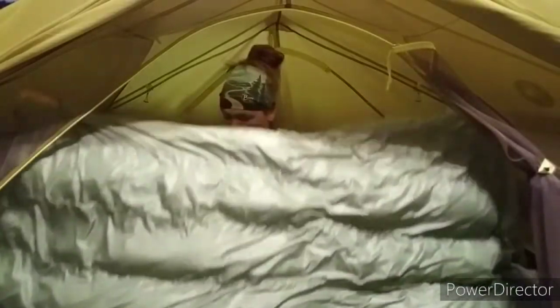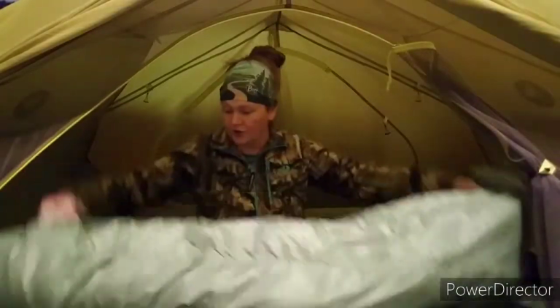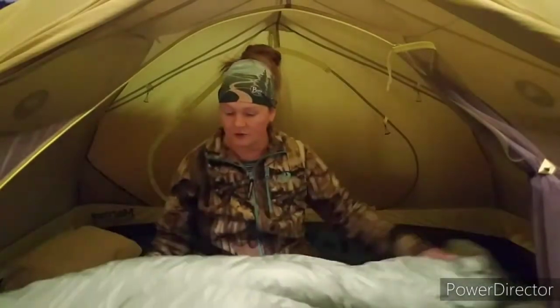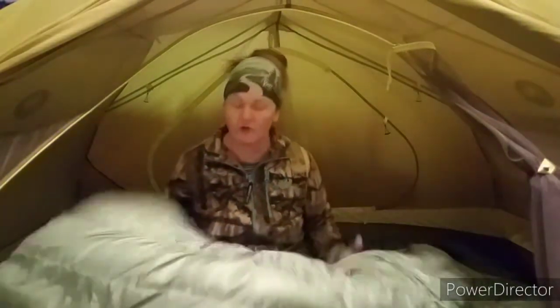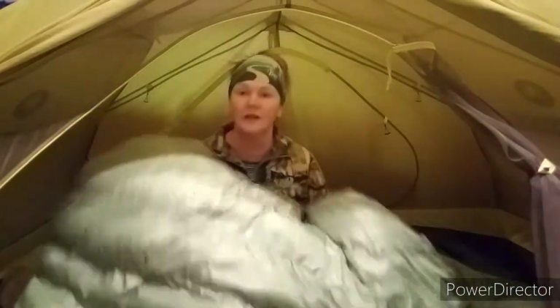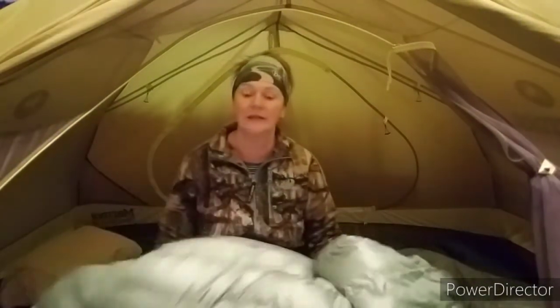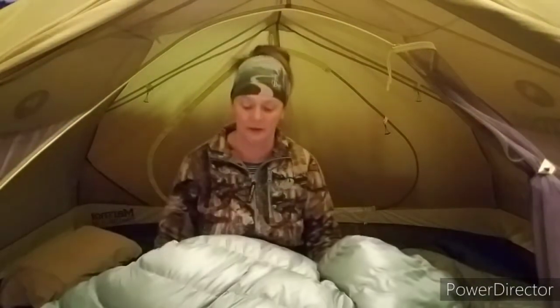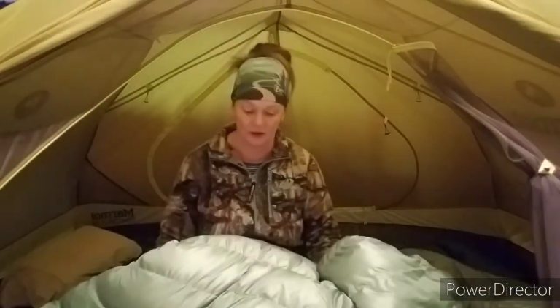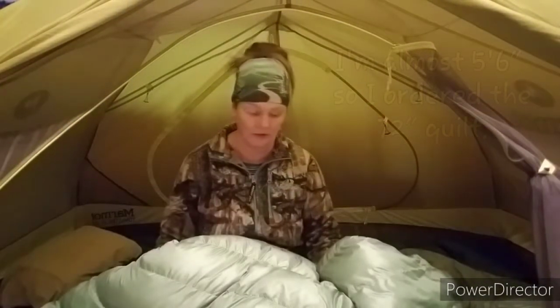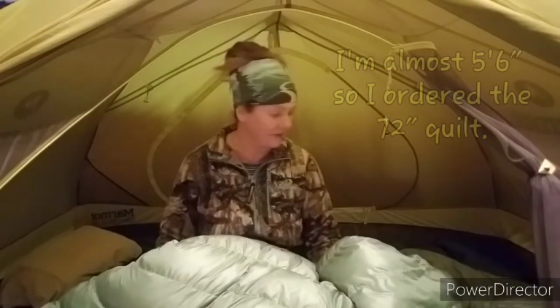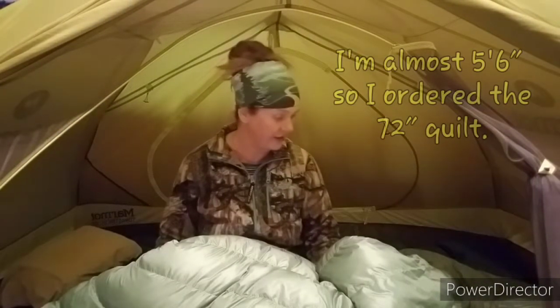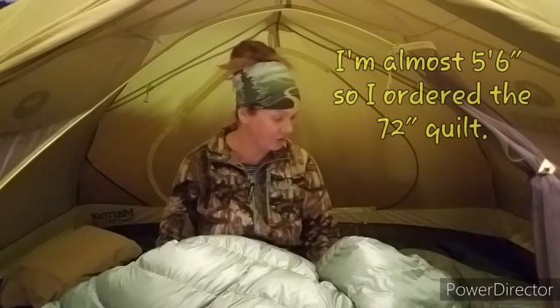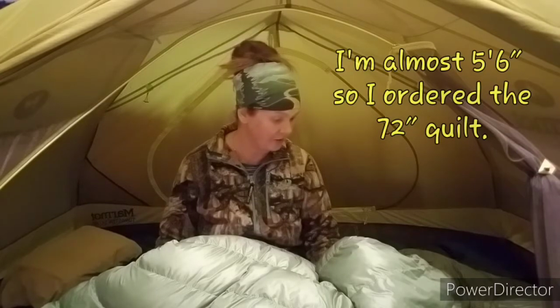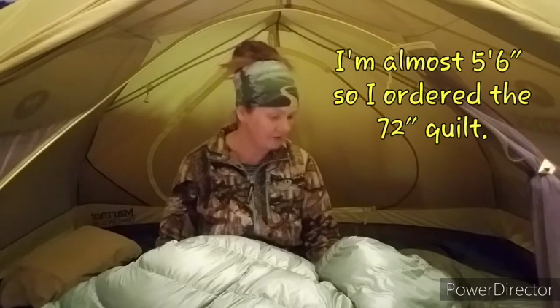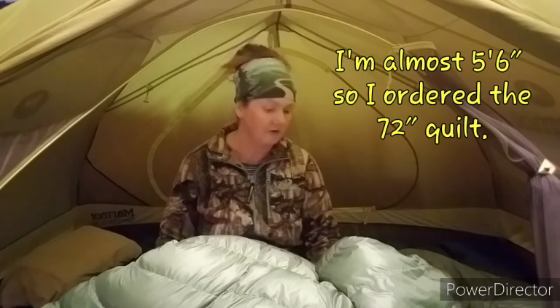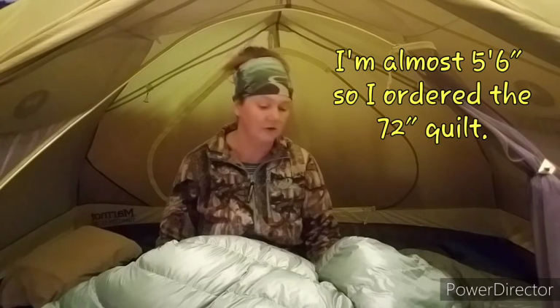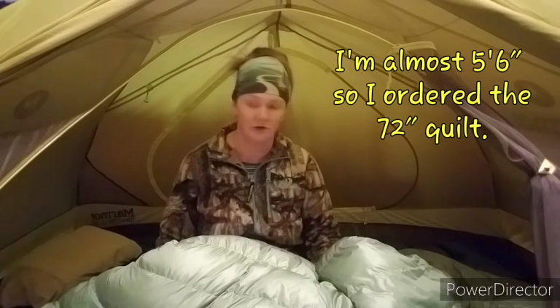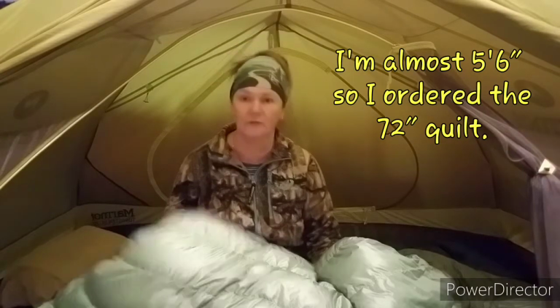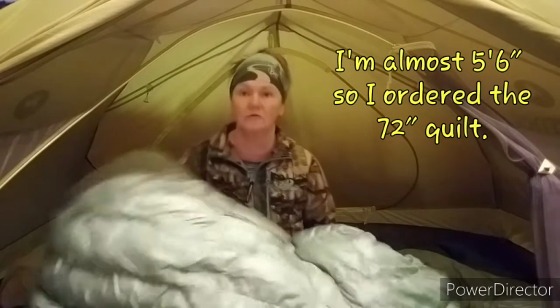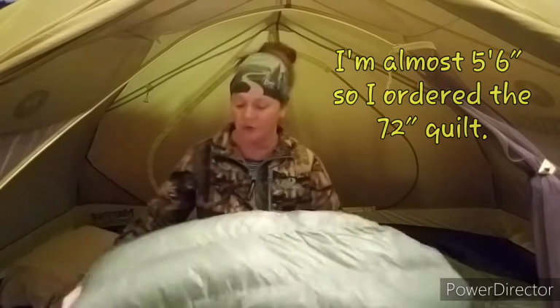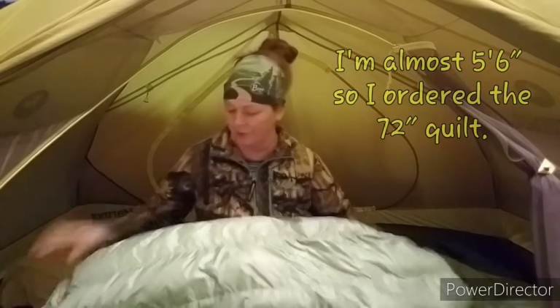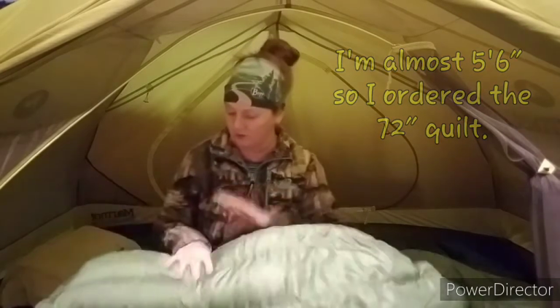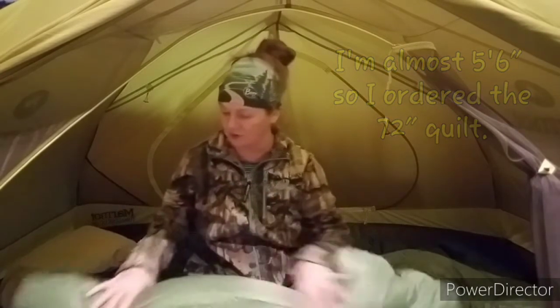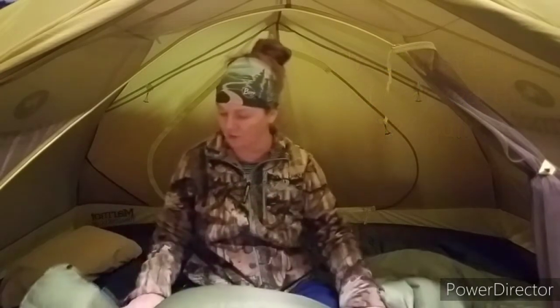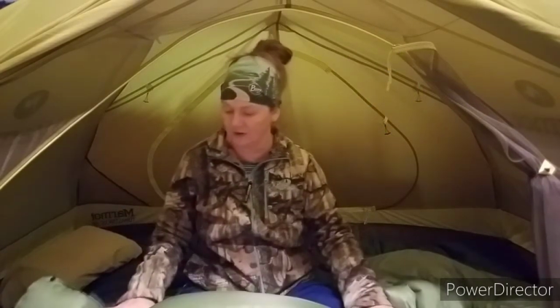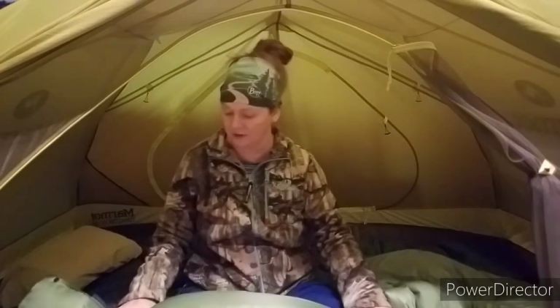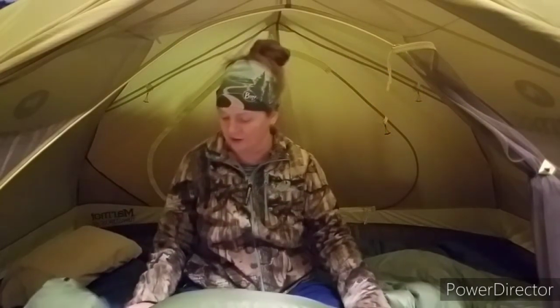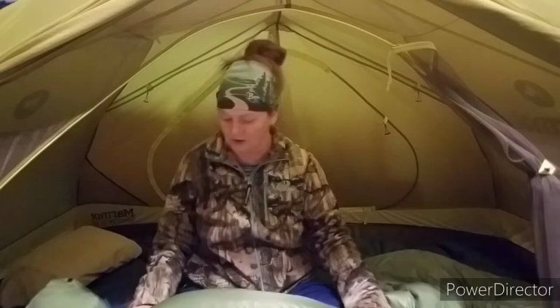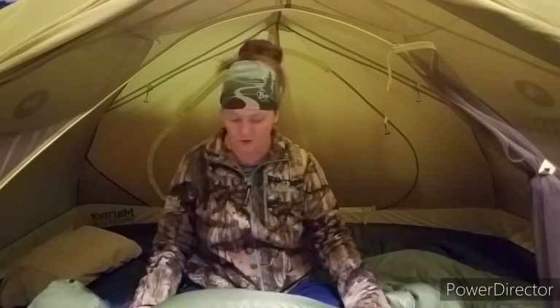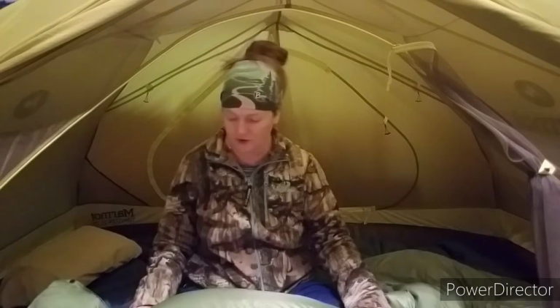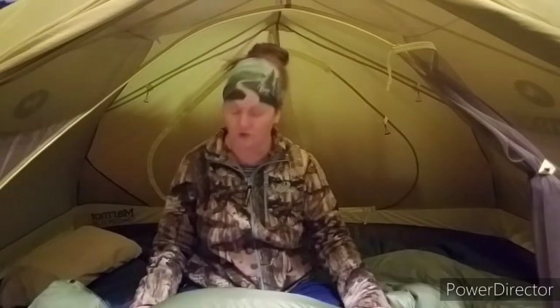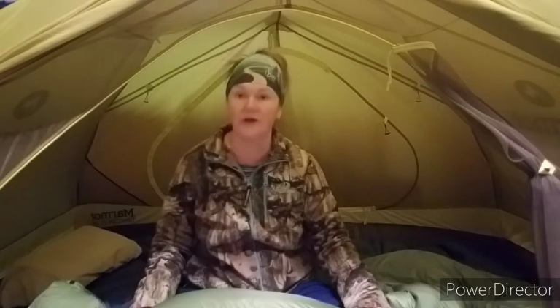You can also choose the length of your quilt — for you taller people who want more length — and you can choose your width as well.